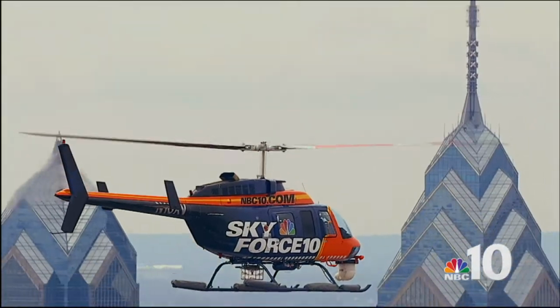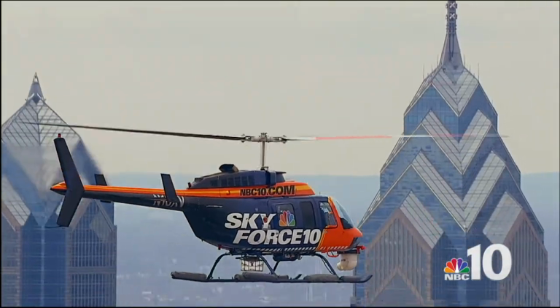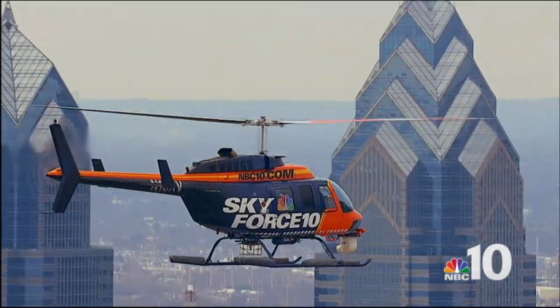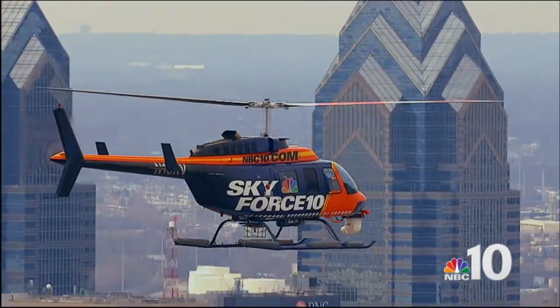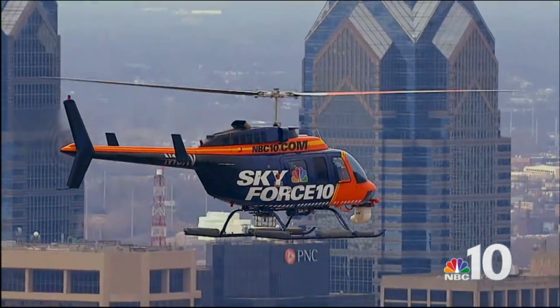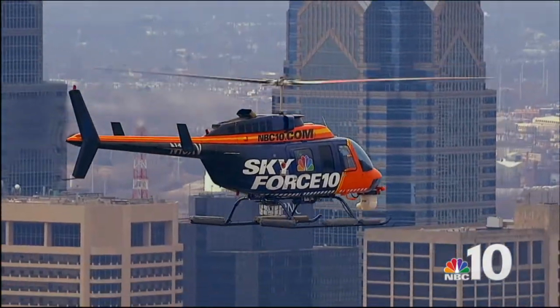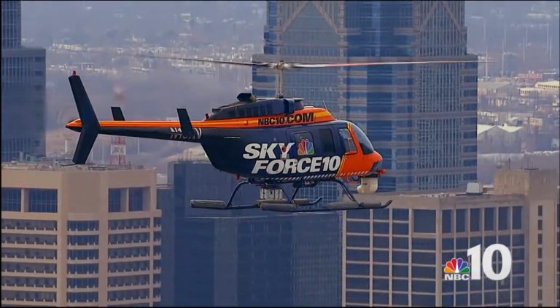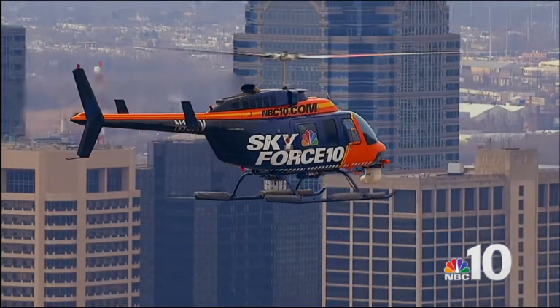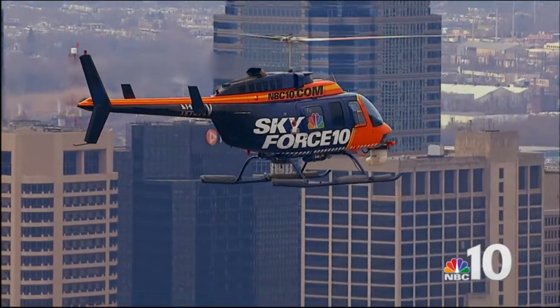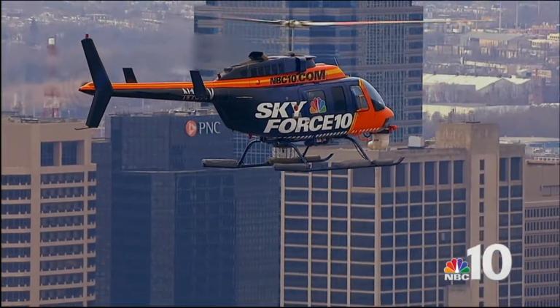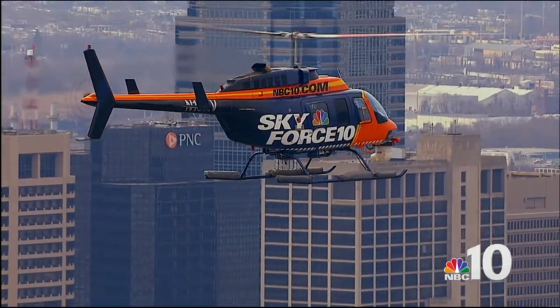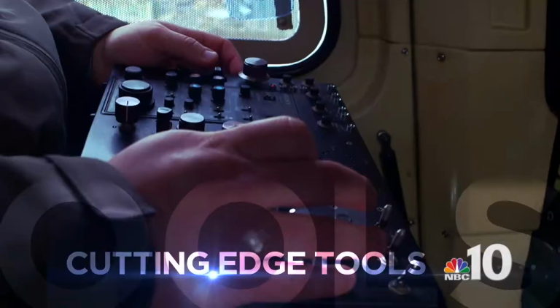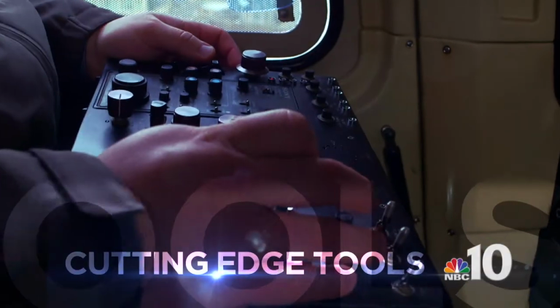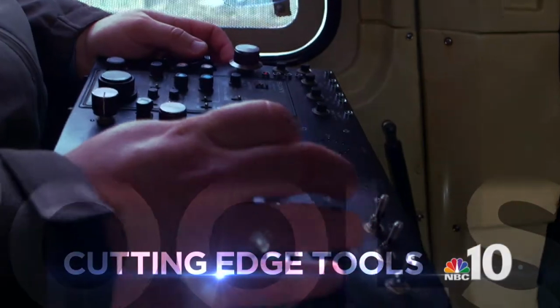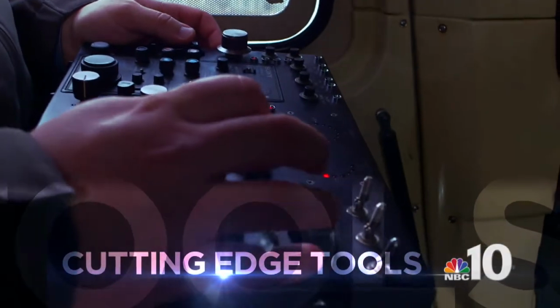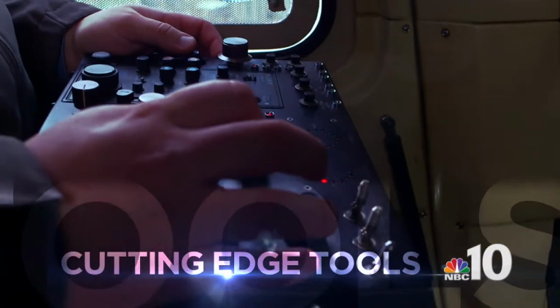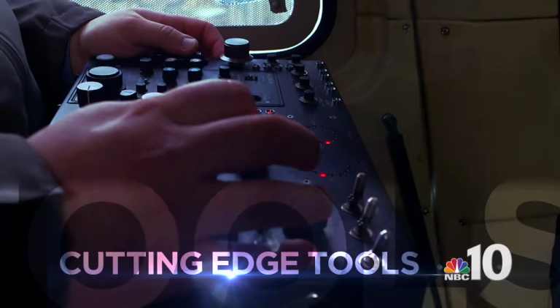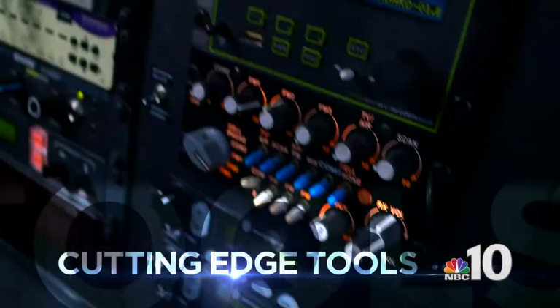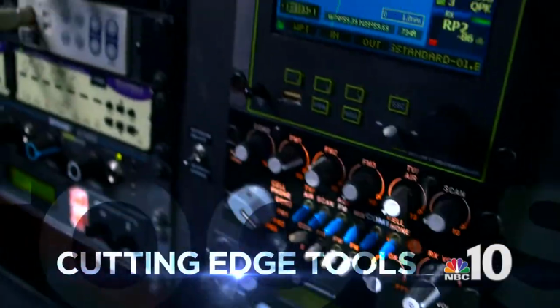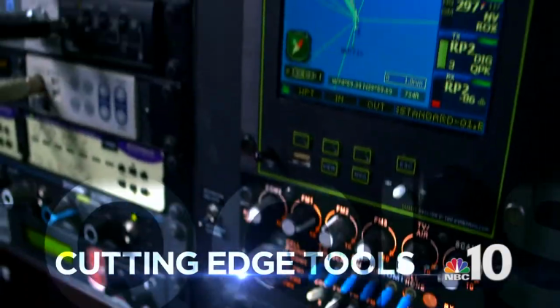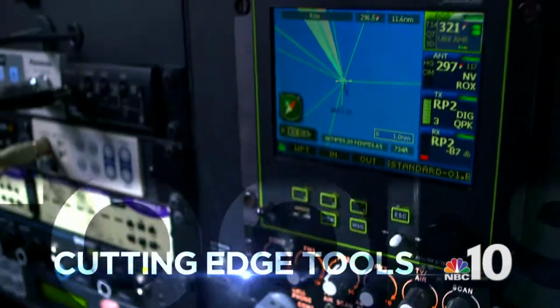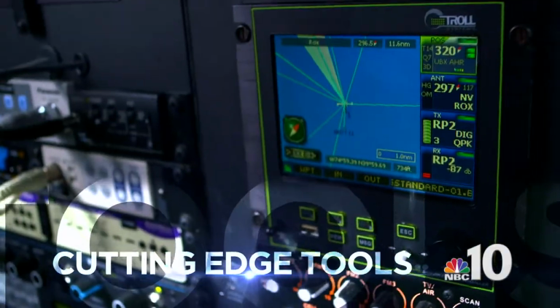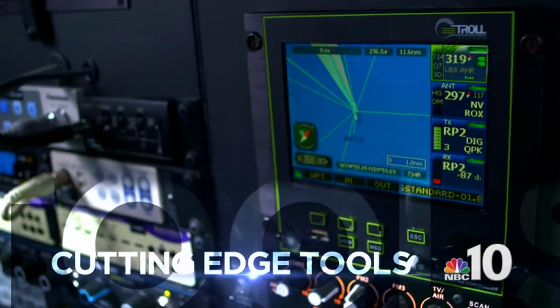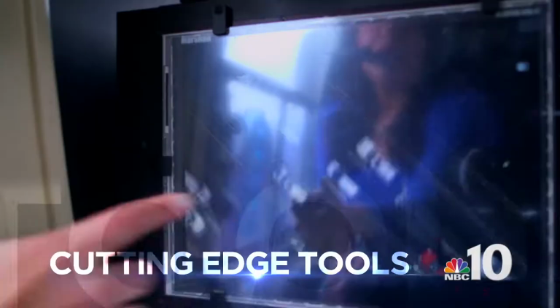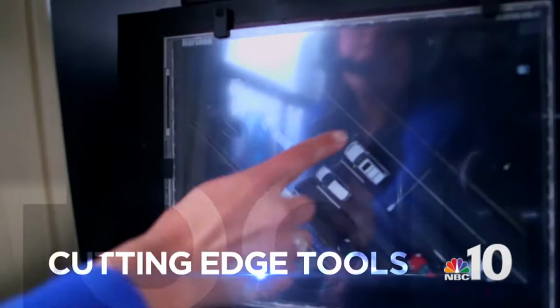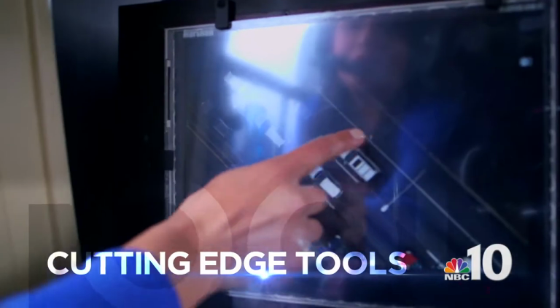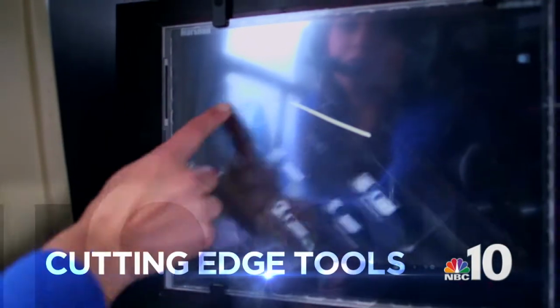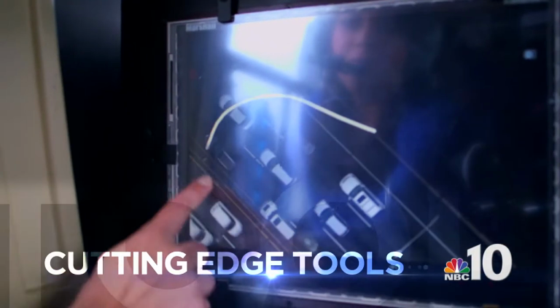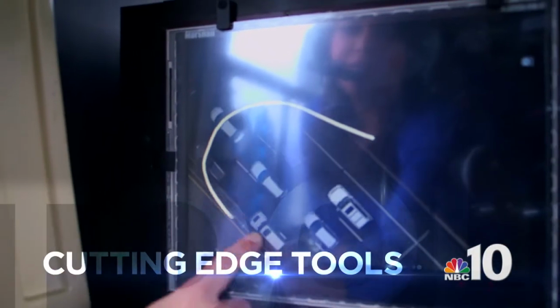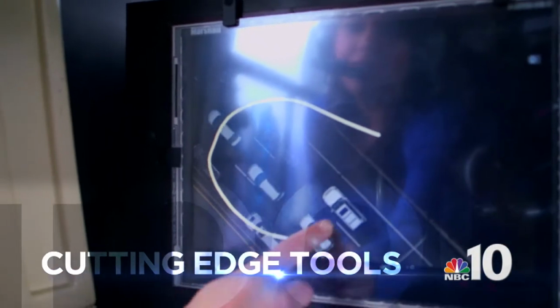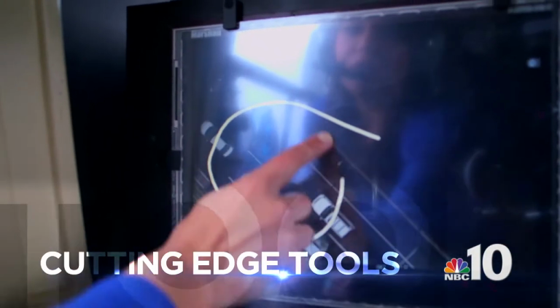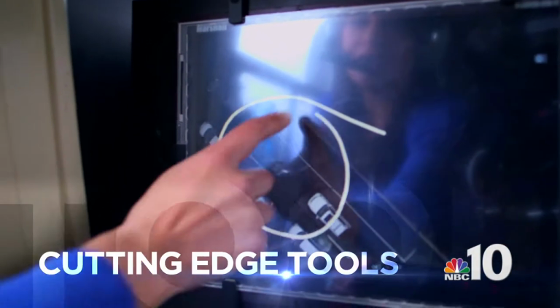It is really a game changer. And Sky Force 10 is equipped with cutting-edge reporting tools that help NBC10 News literally paint a clearer picture of what's happening.